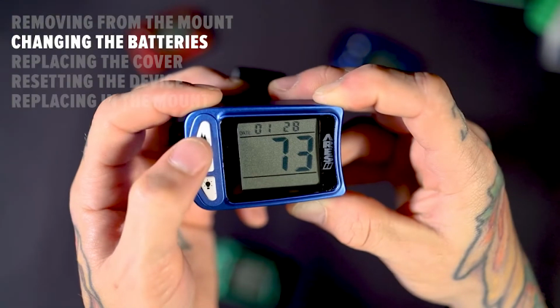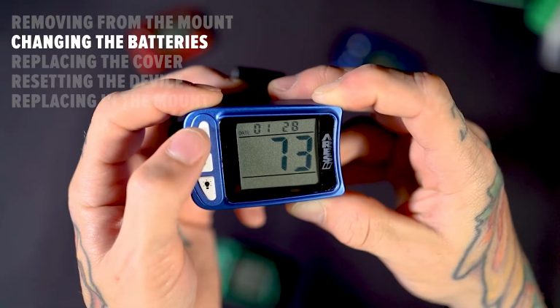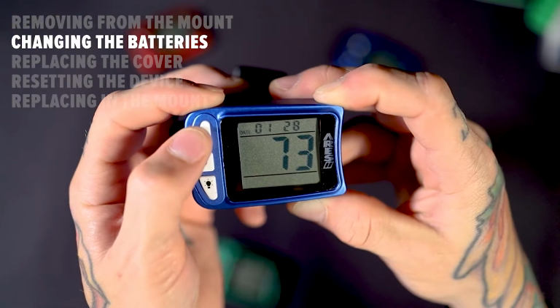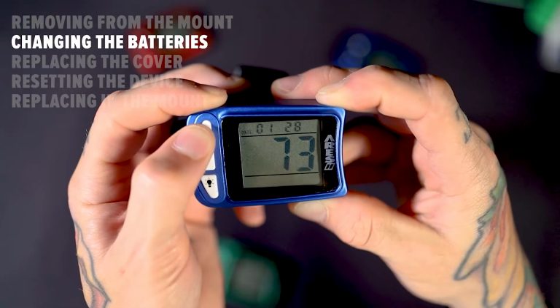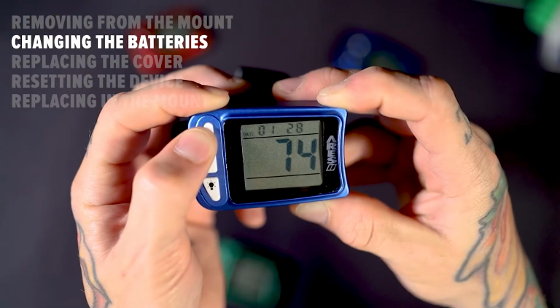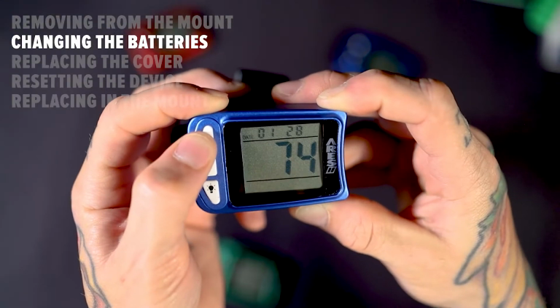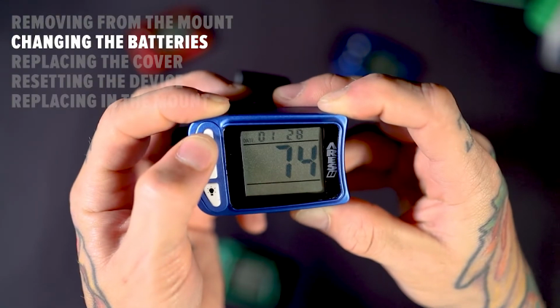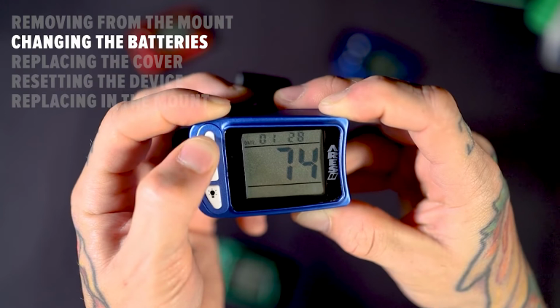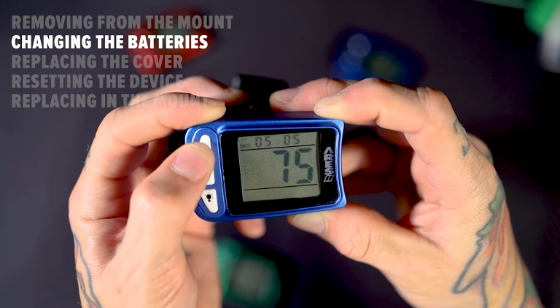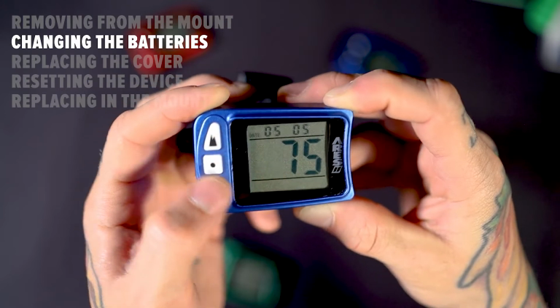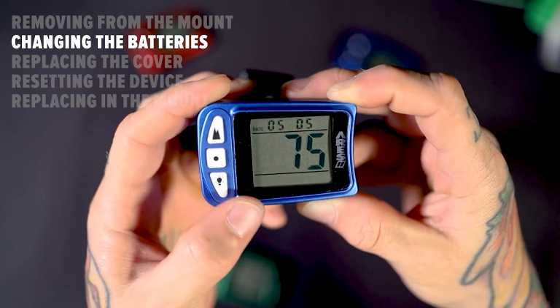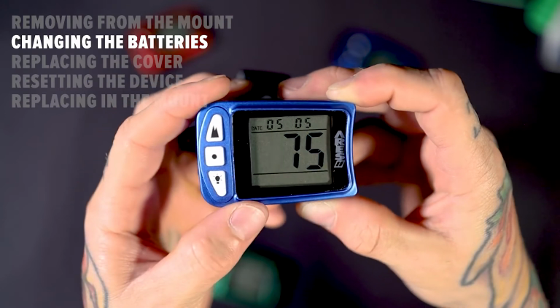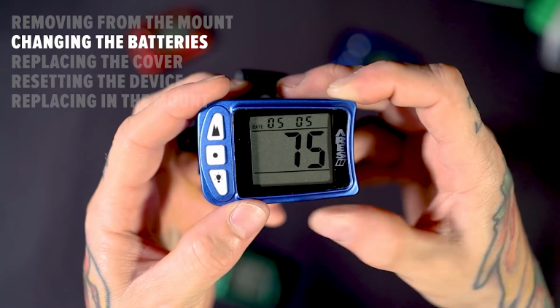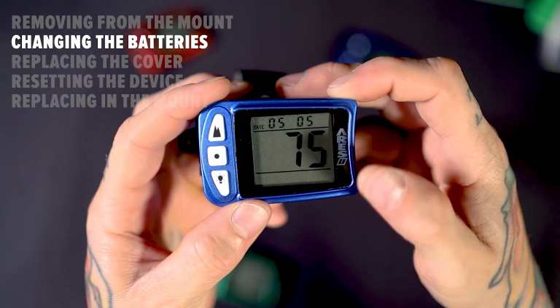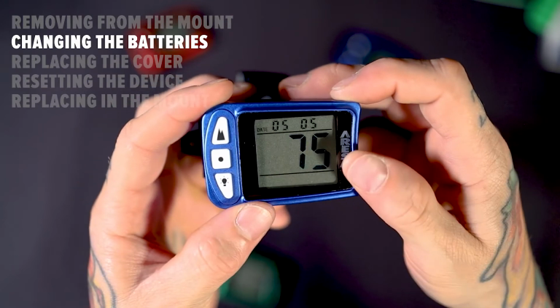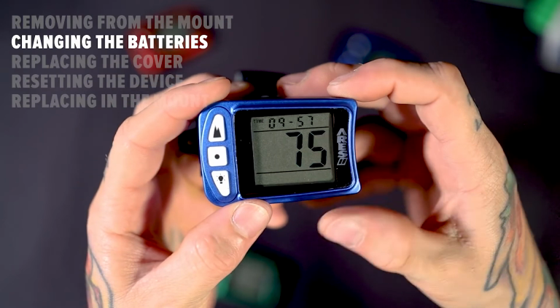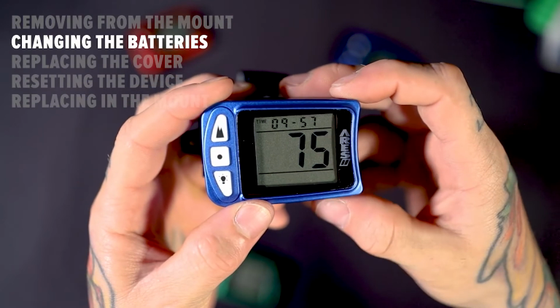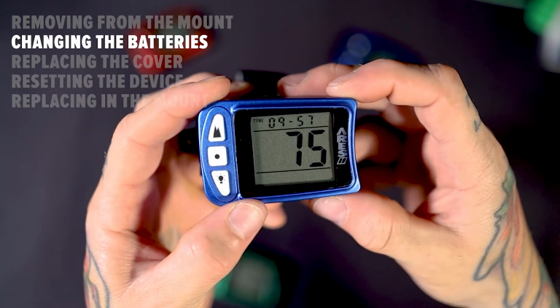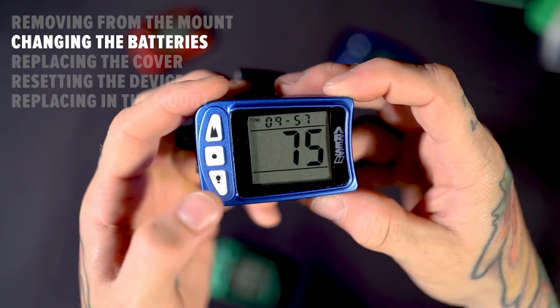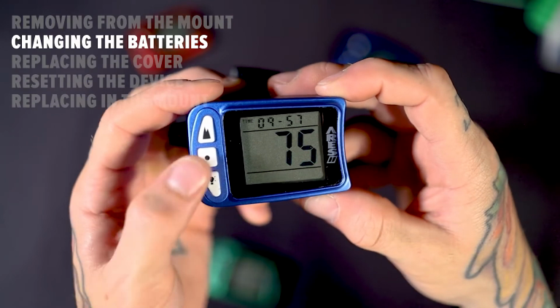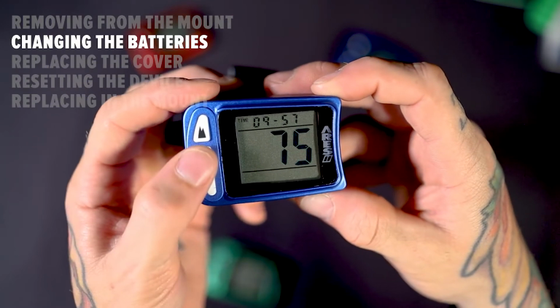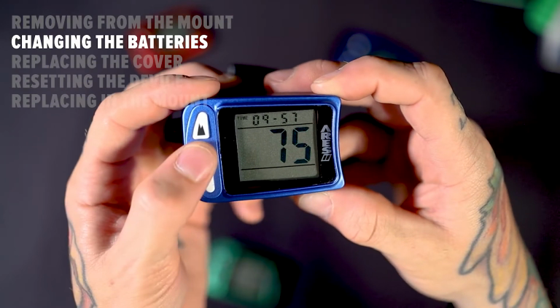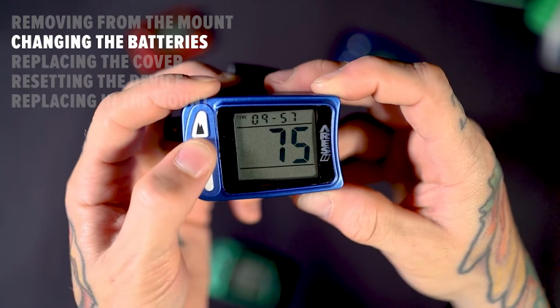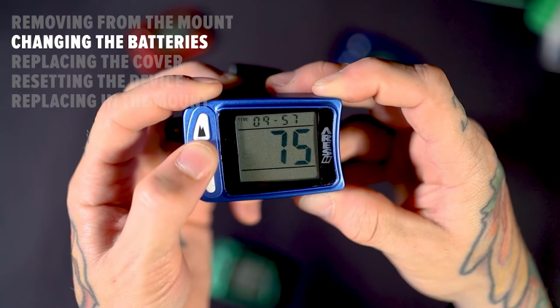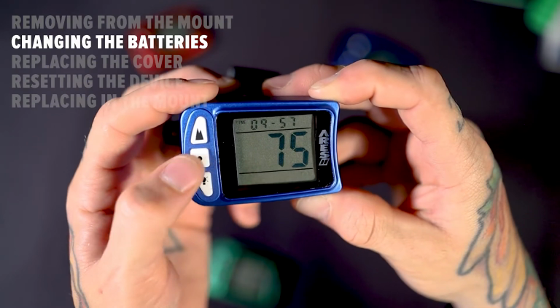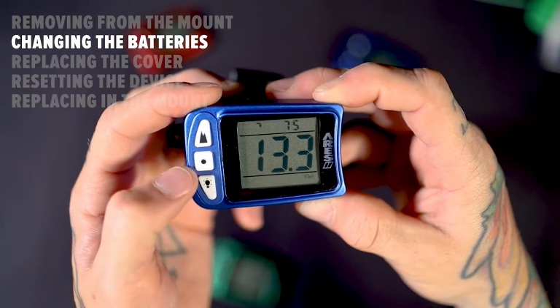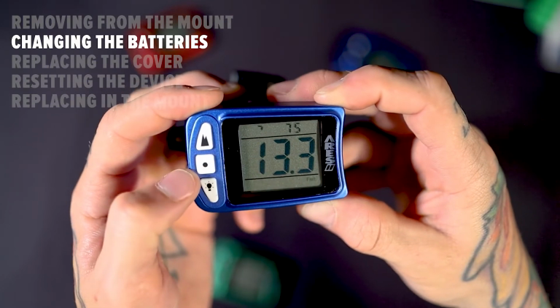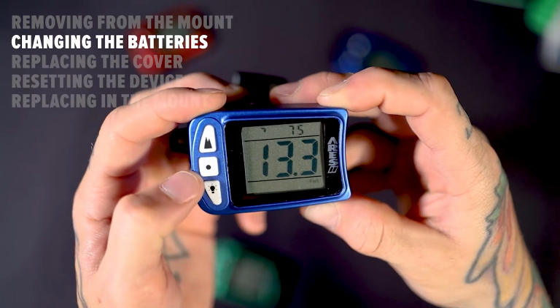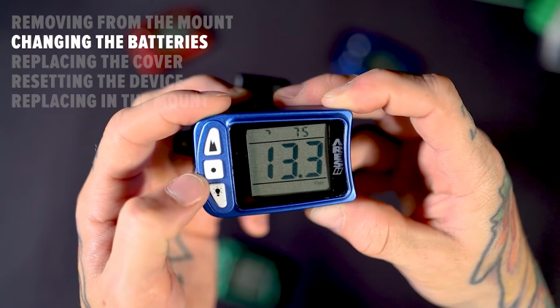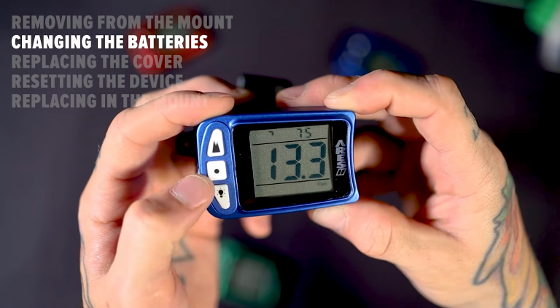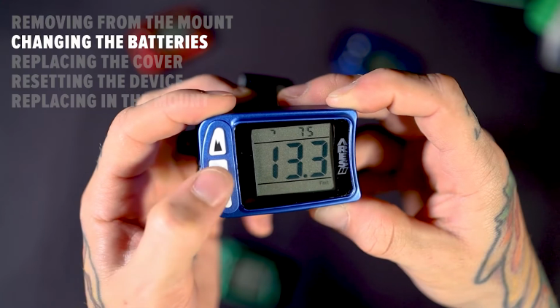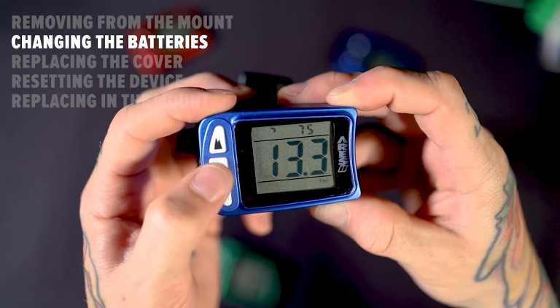Even with the batteries removed during this process, your settings and jump data will not be deleted, but you may need to reset the date and time.